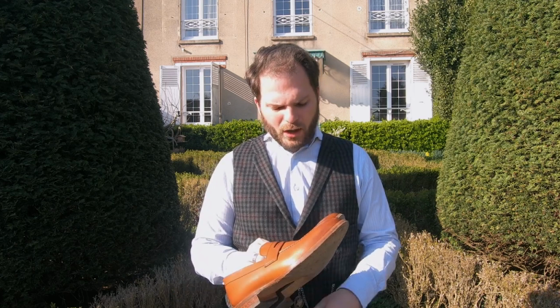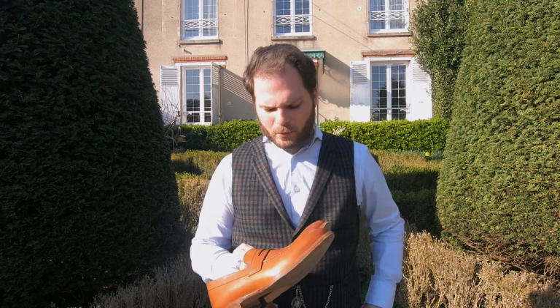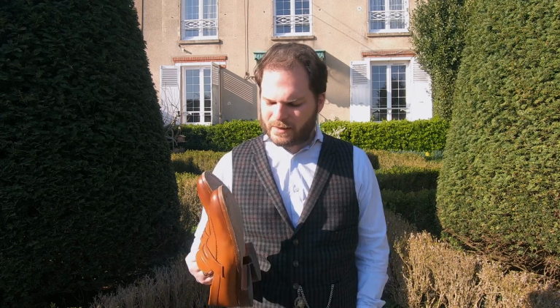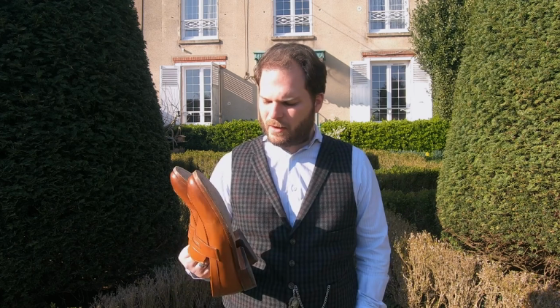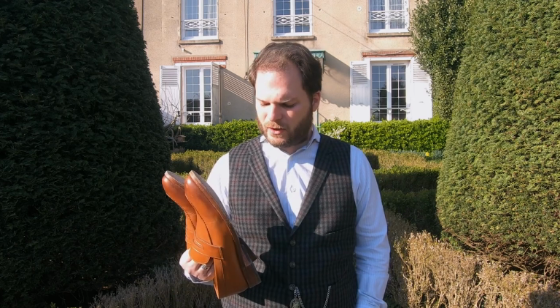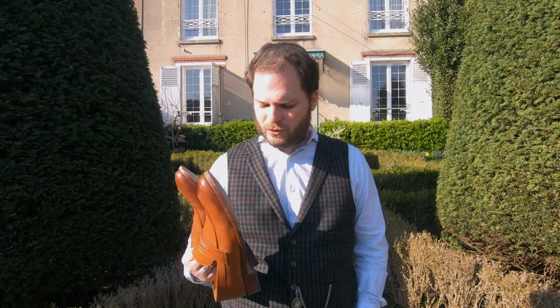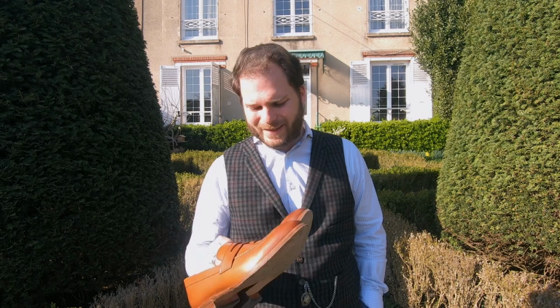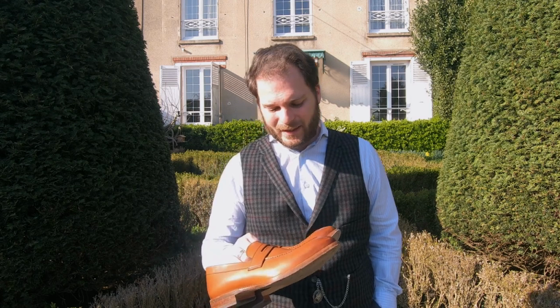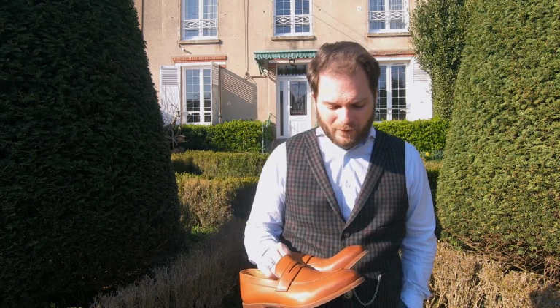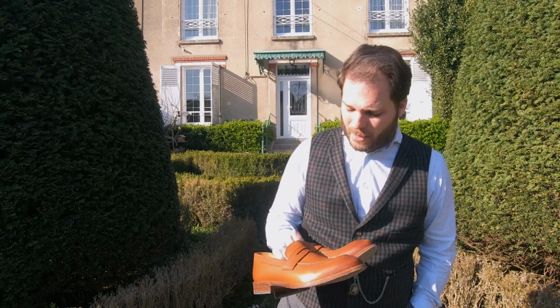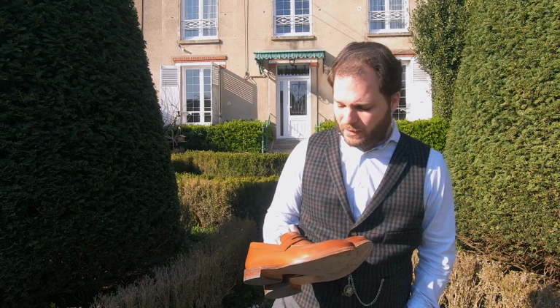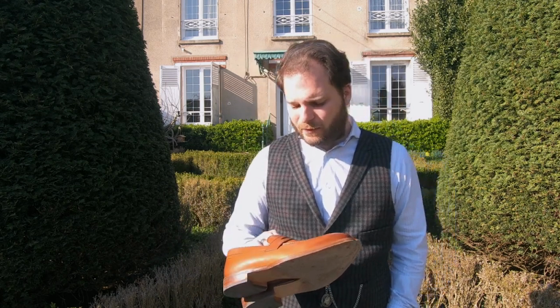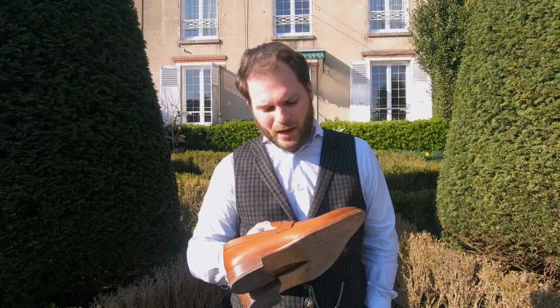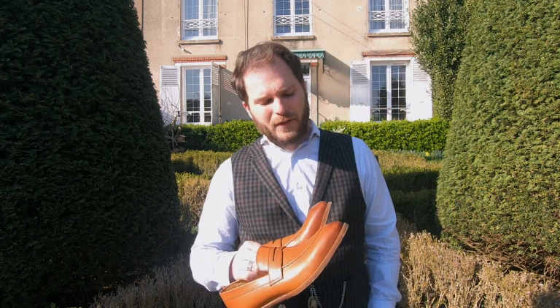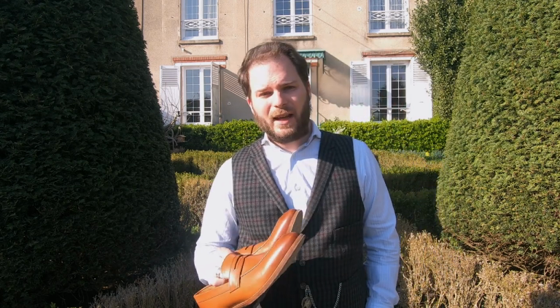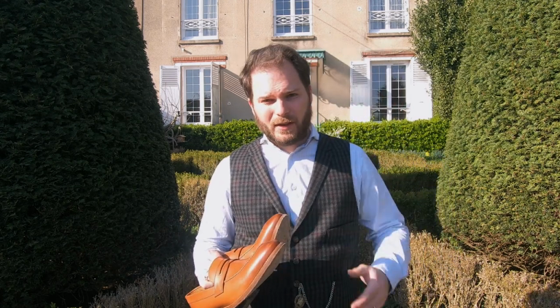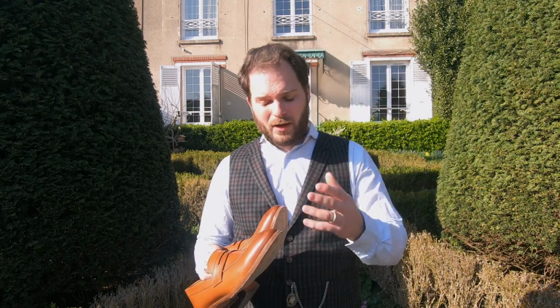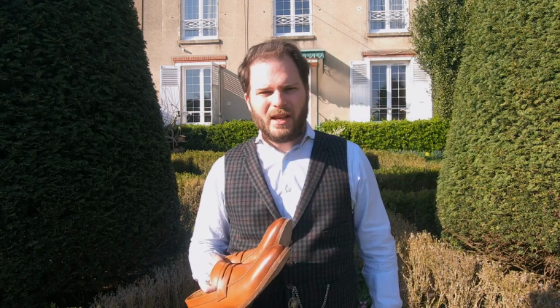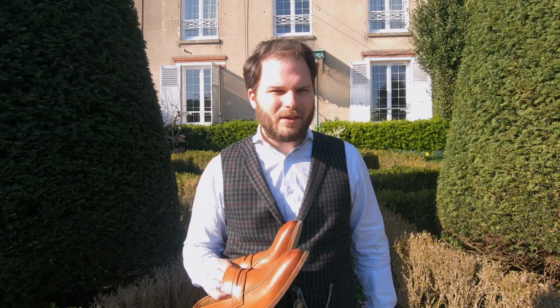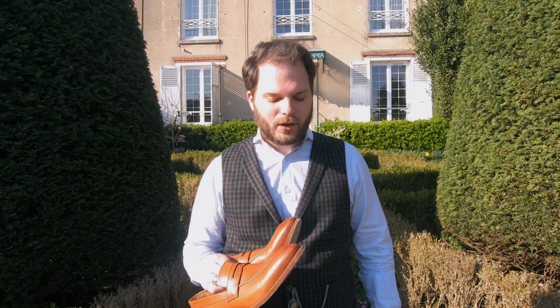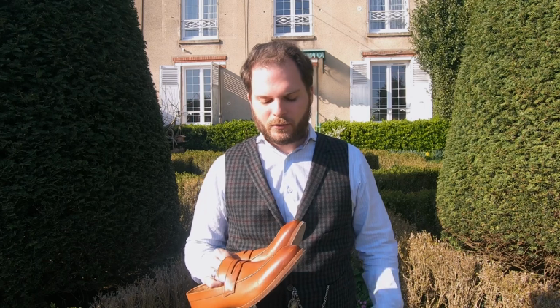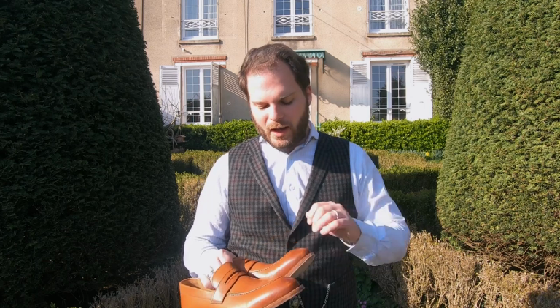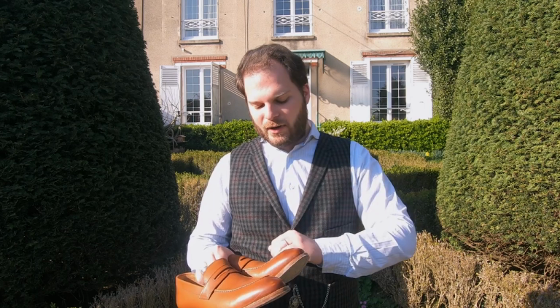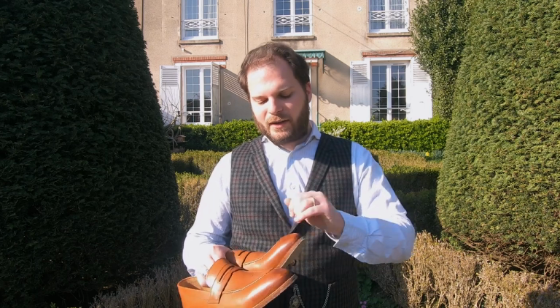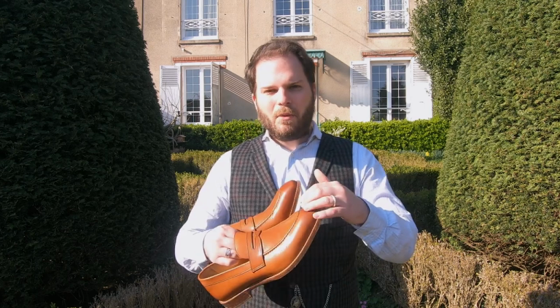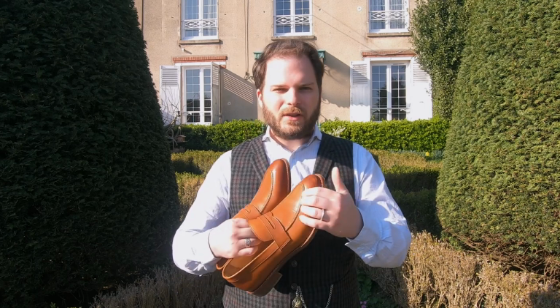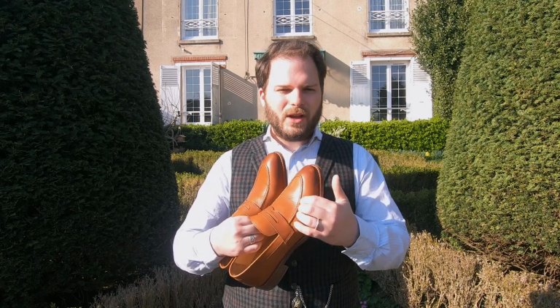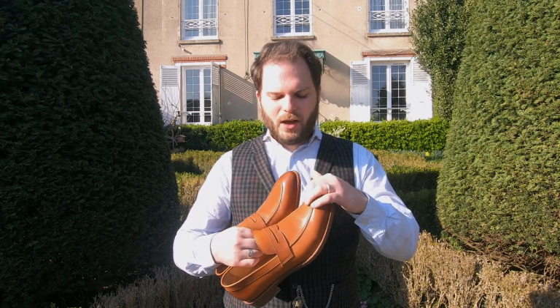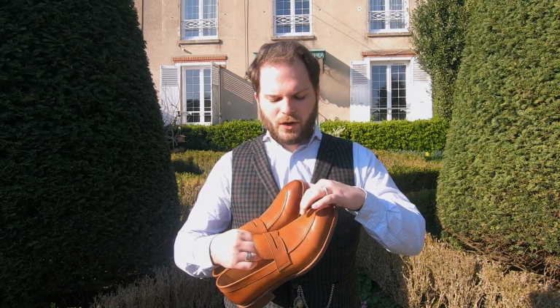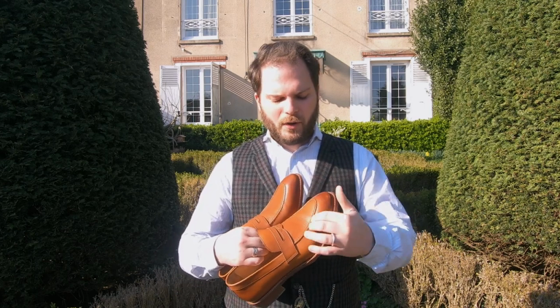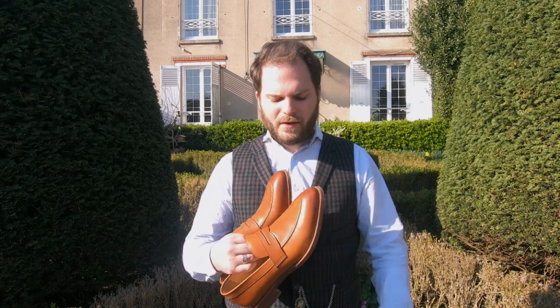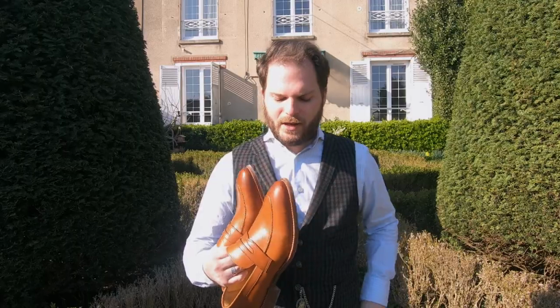Aesthetically, I find them absolutely delightful. I love the tan leather, but these are available in several other colors as well, and I really like this moccasin toe finish here.